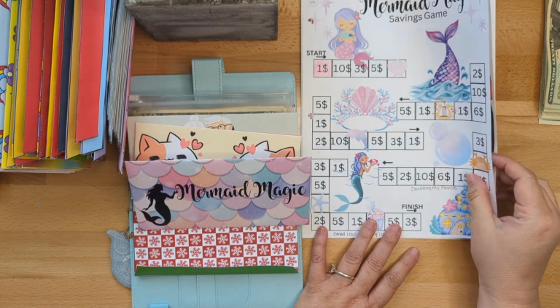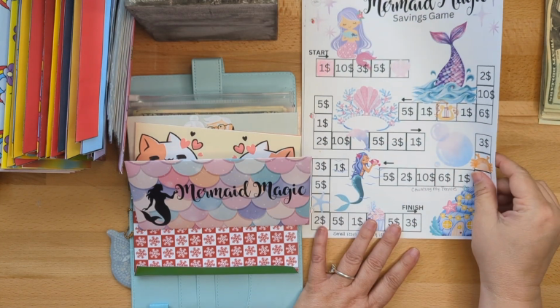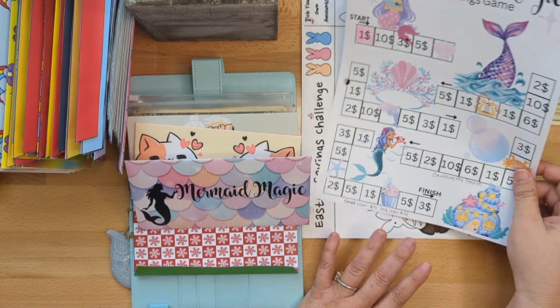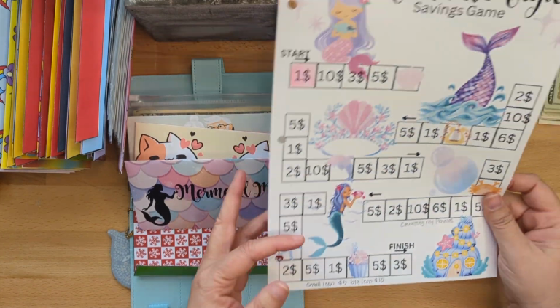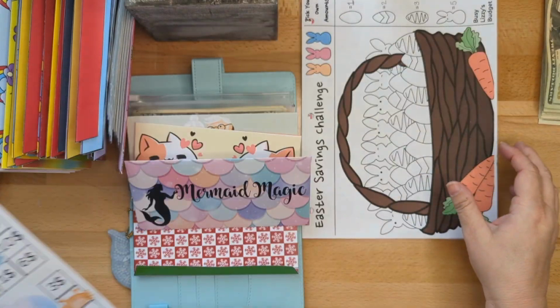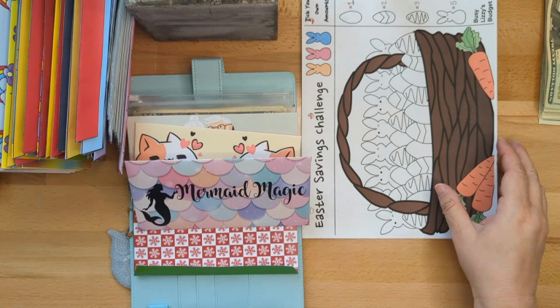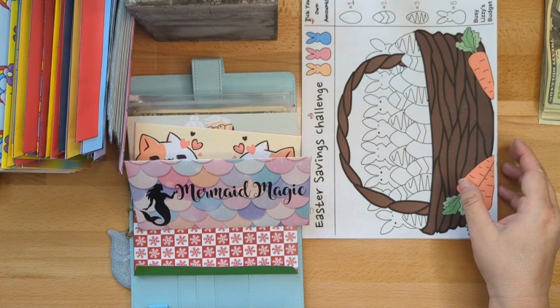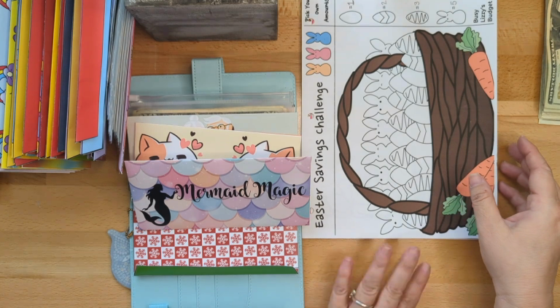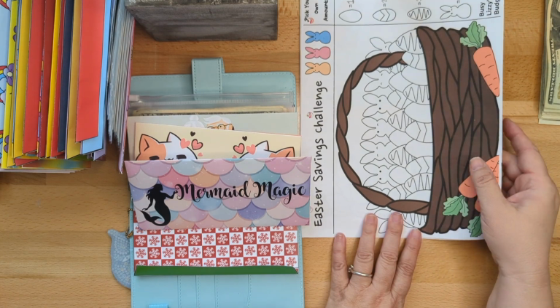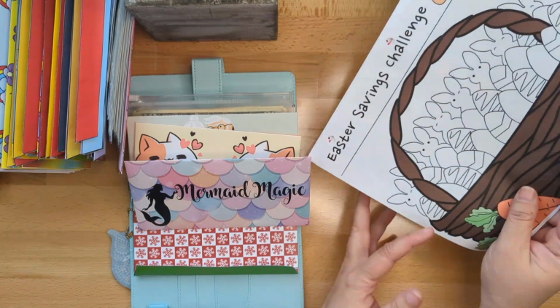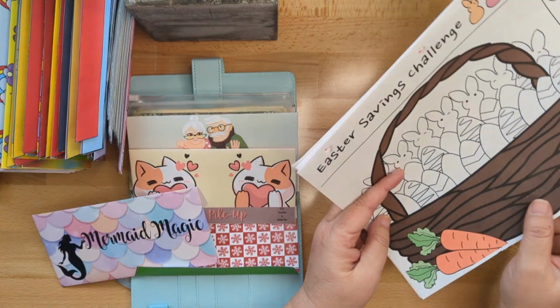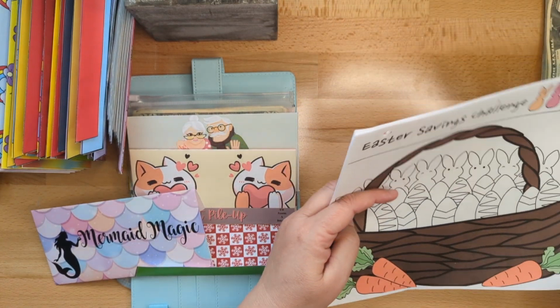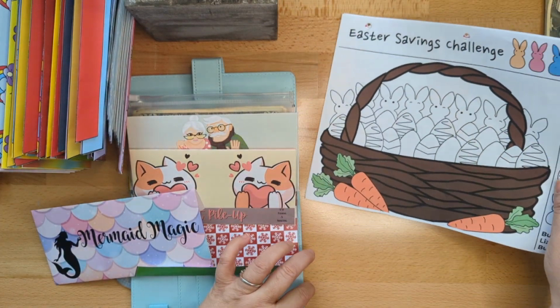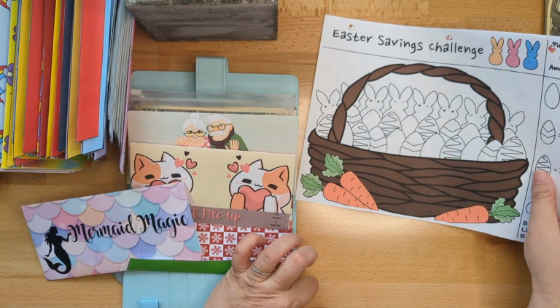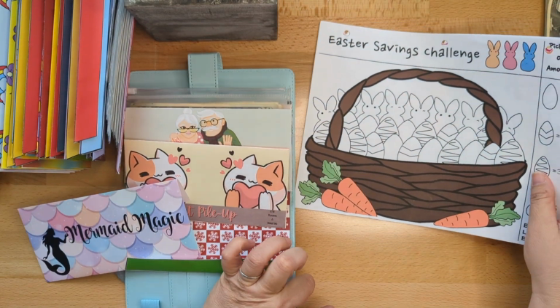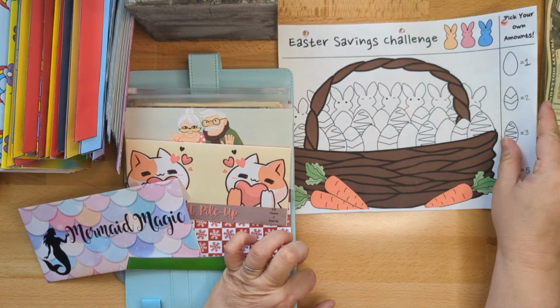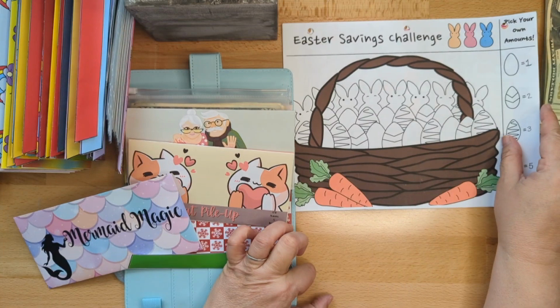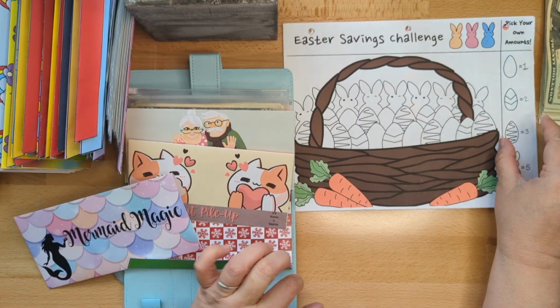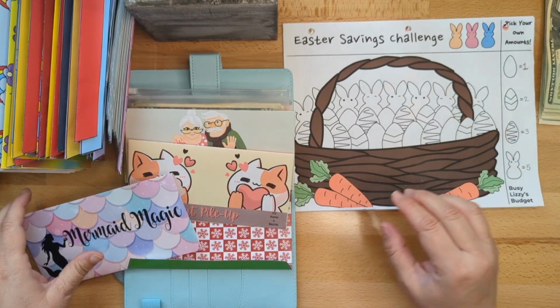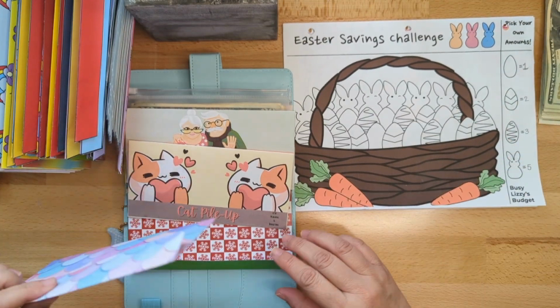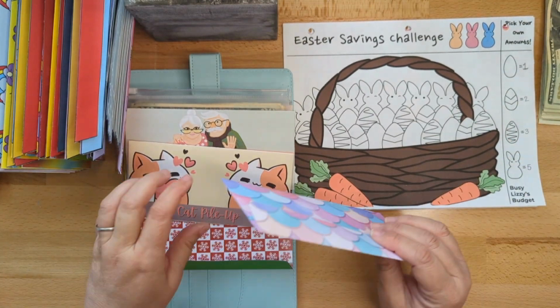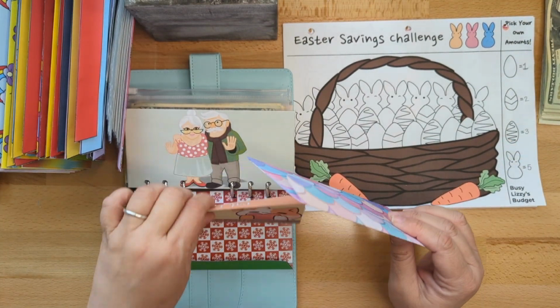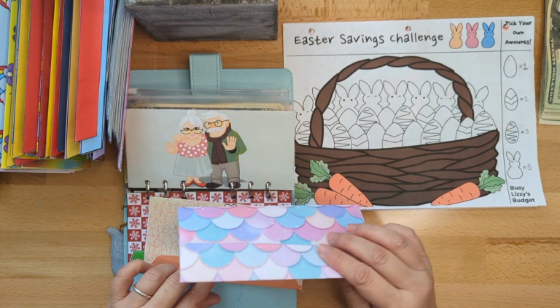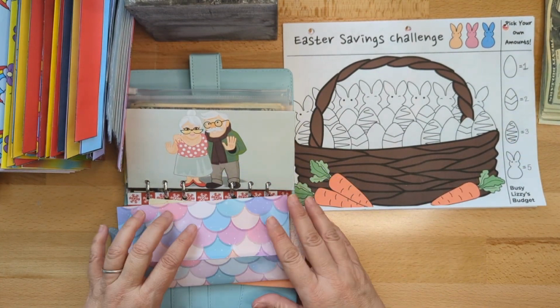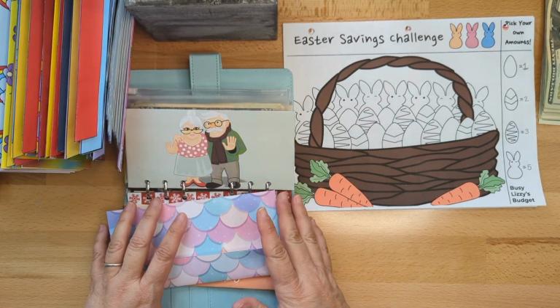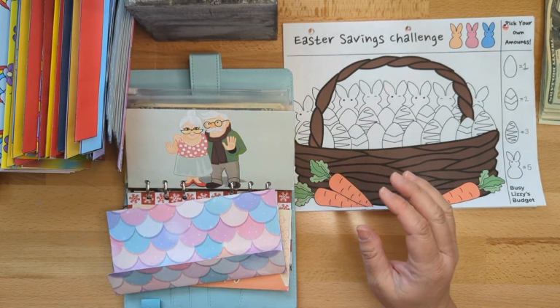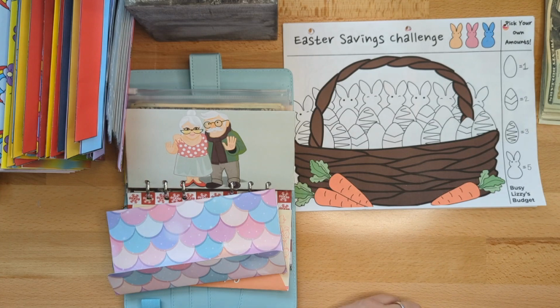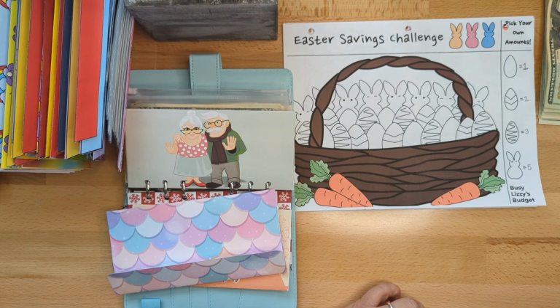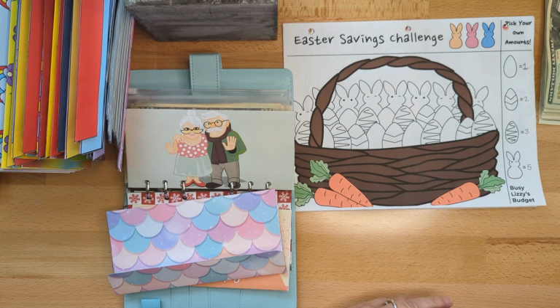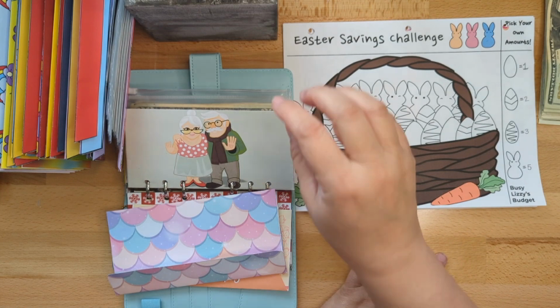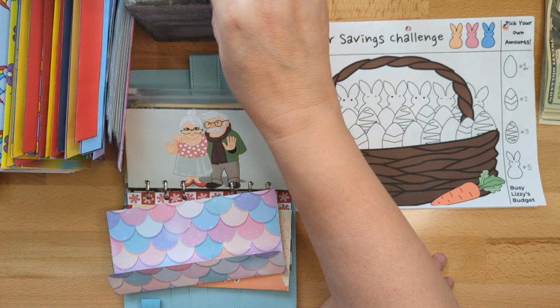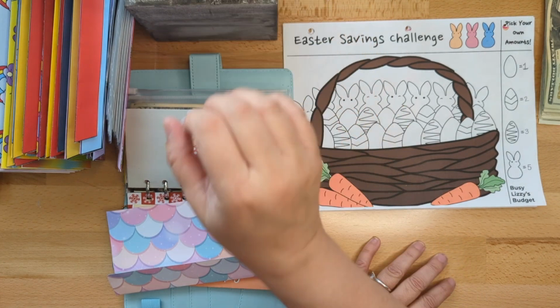Now it's a start on the mermaid game from Busy Lizzy Budgets. The reason I love this challenge so much is it was created by her daughter, and I just love supporting young artists.